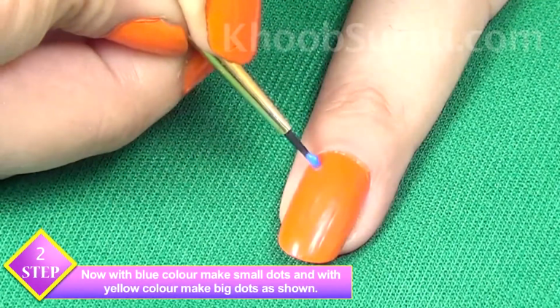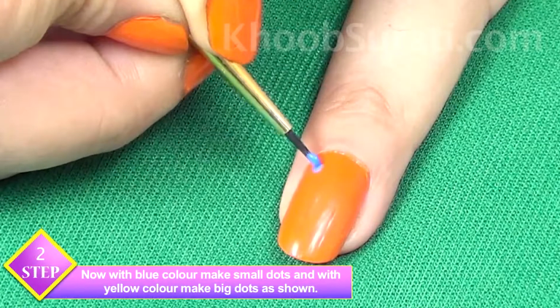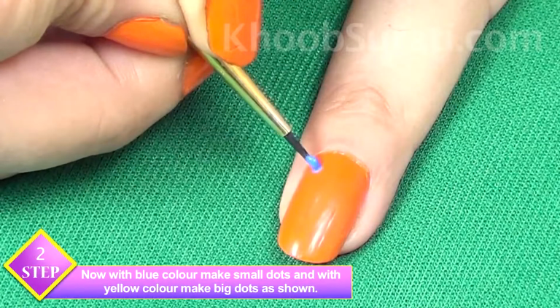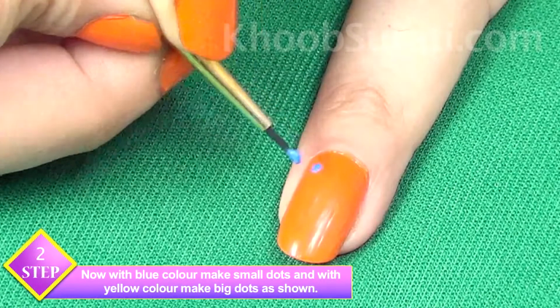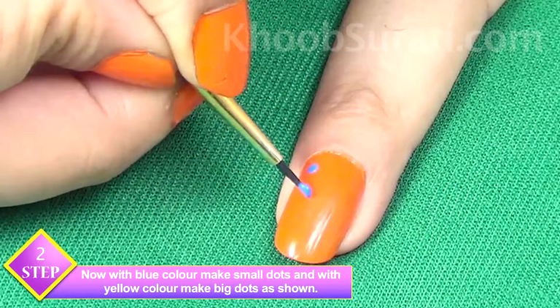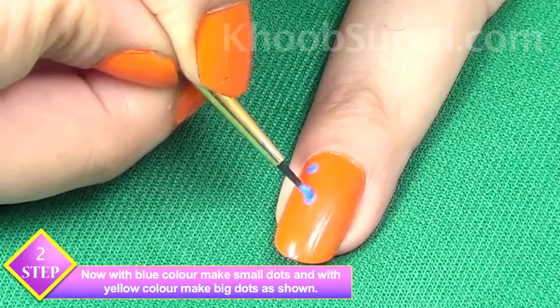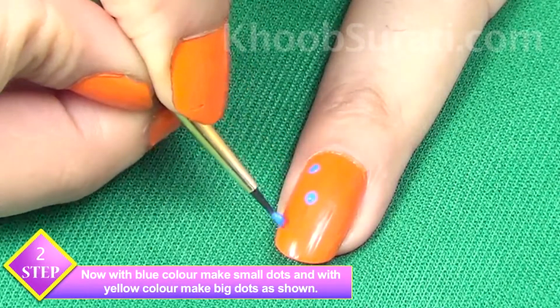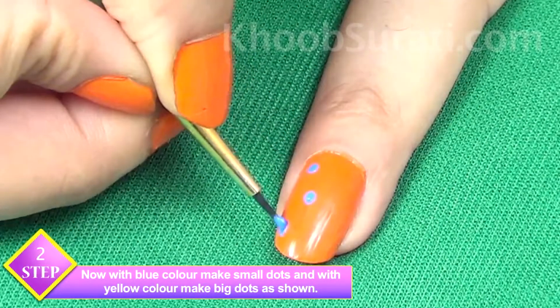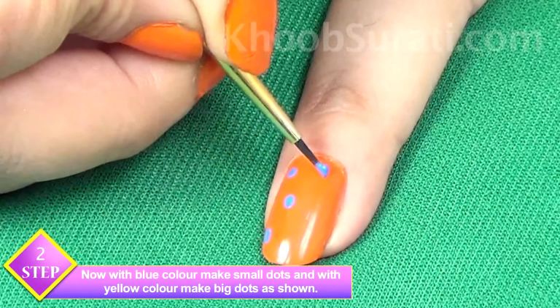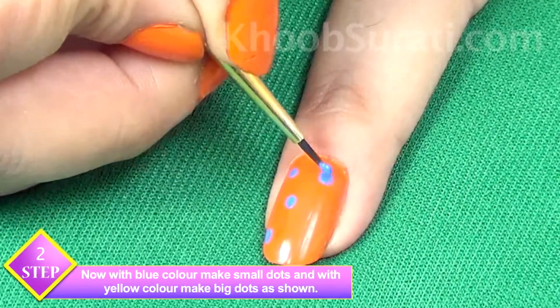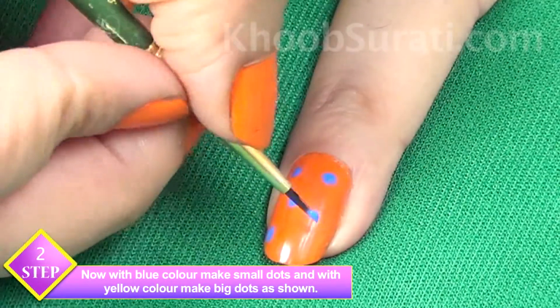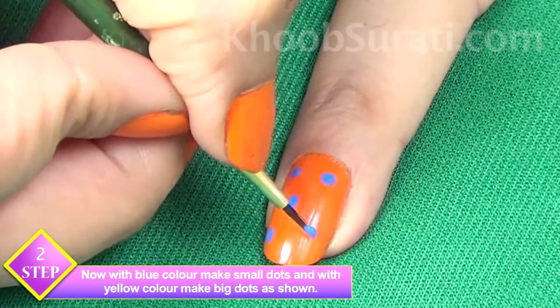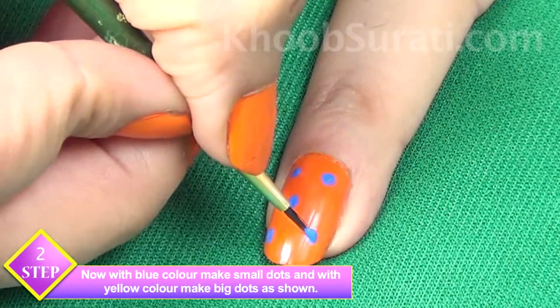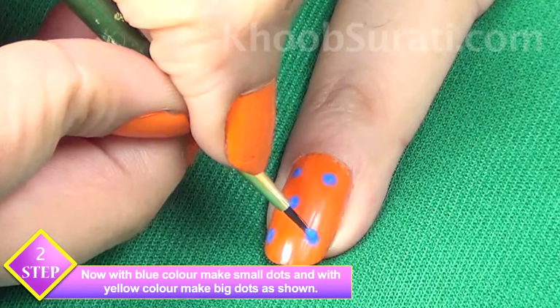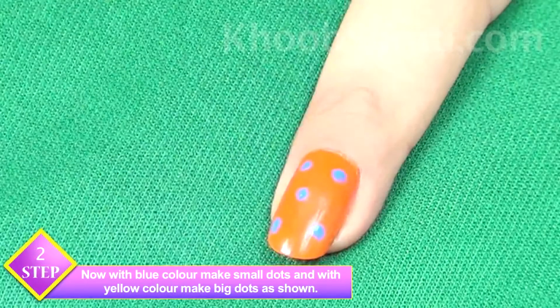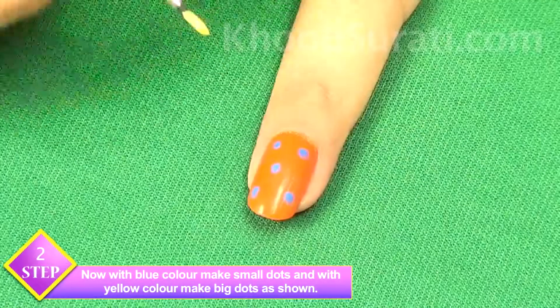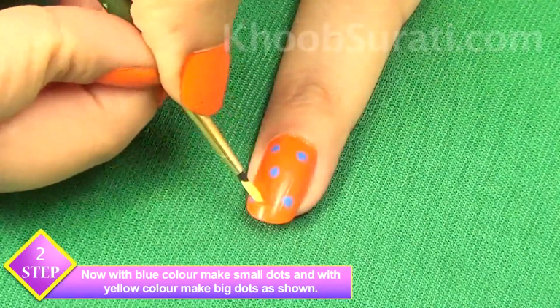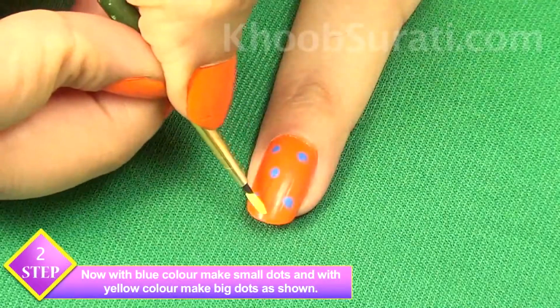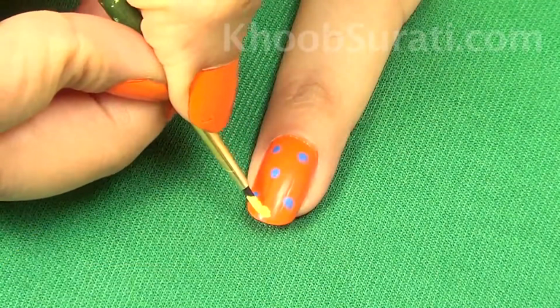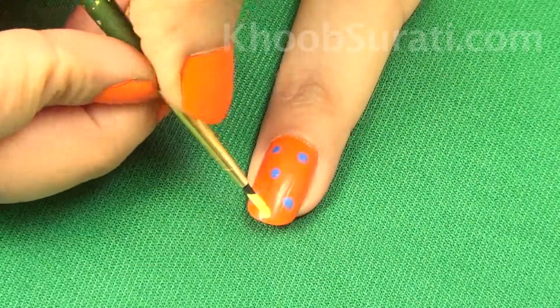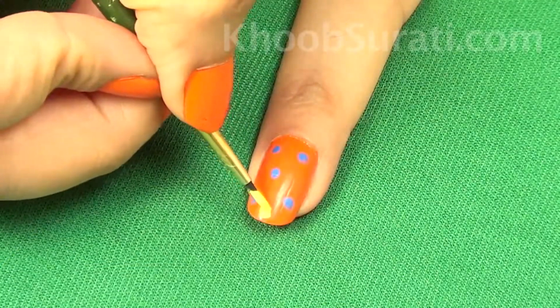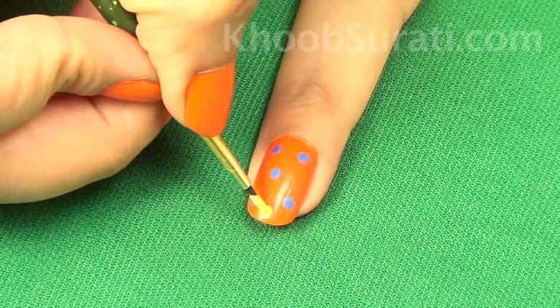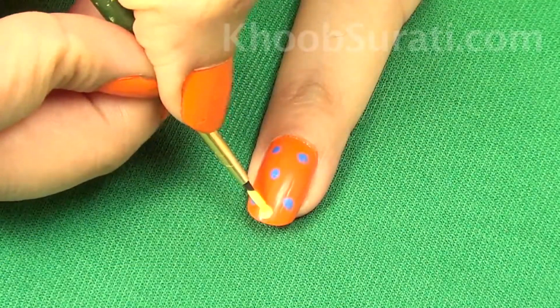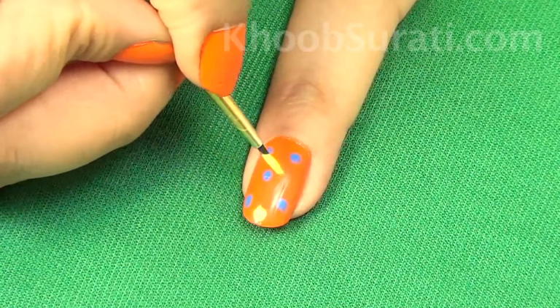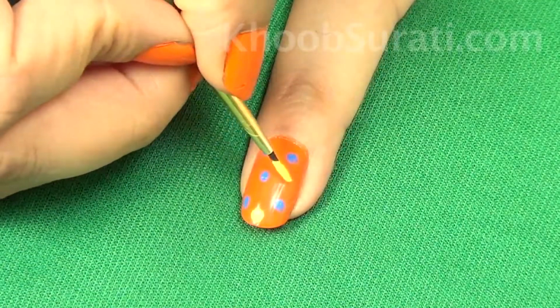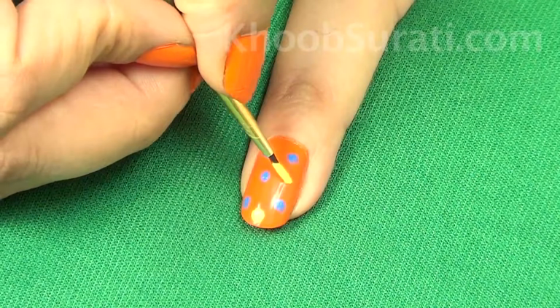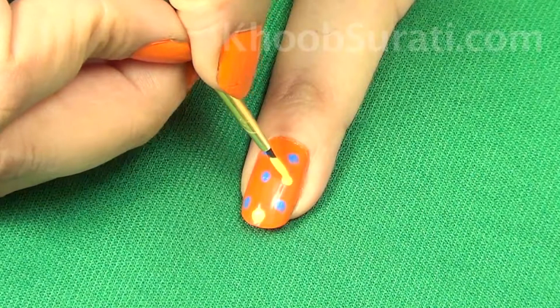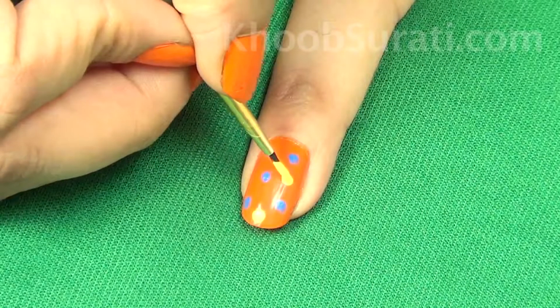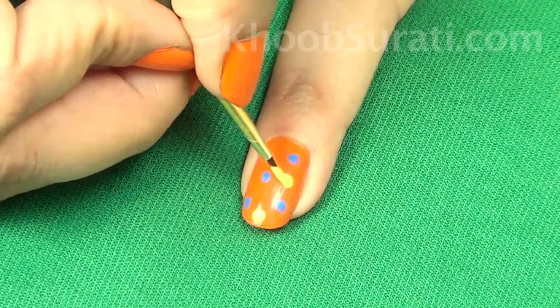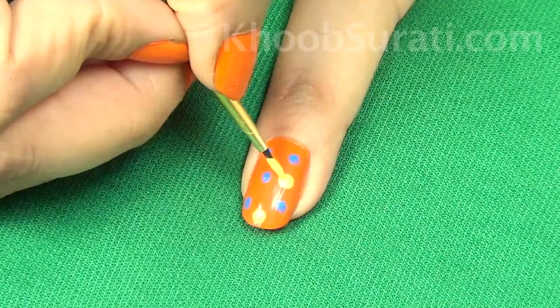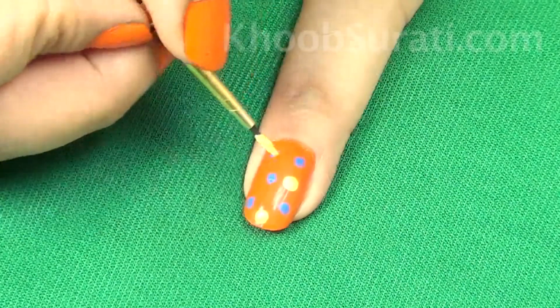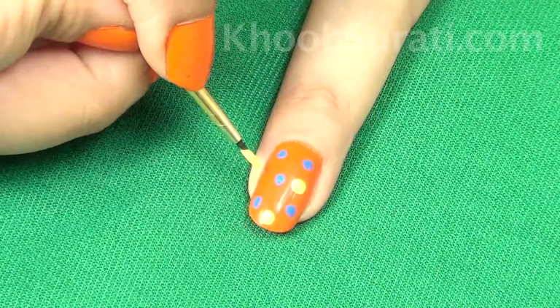Now take yellow color and make dots a little bit bigger than the blue ones, see like this.